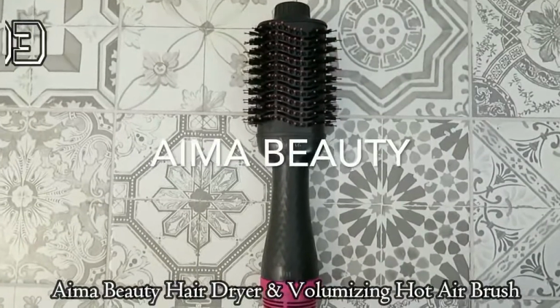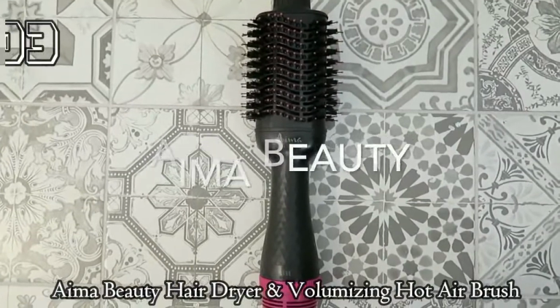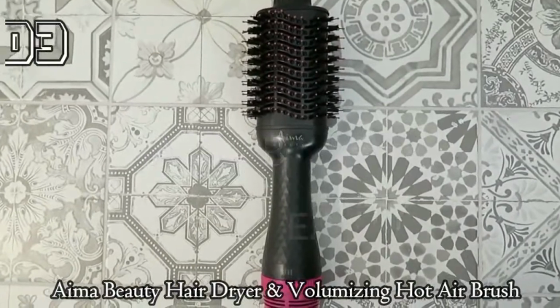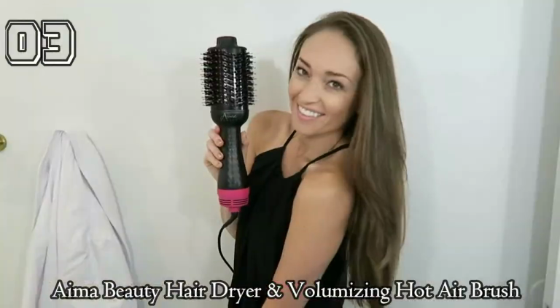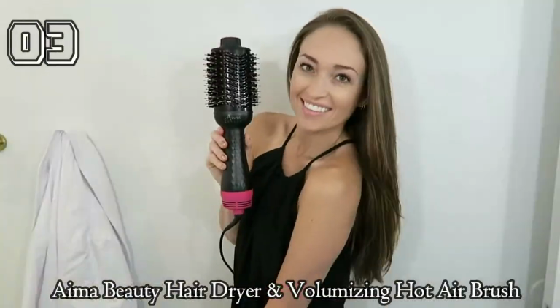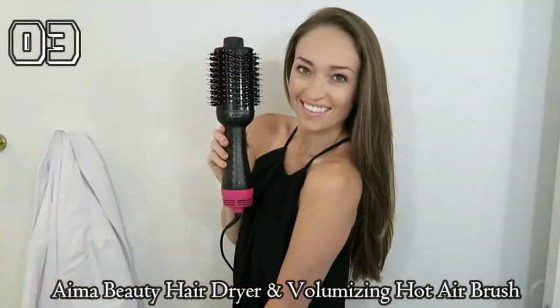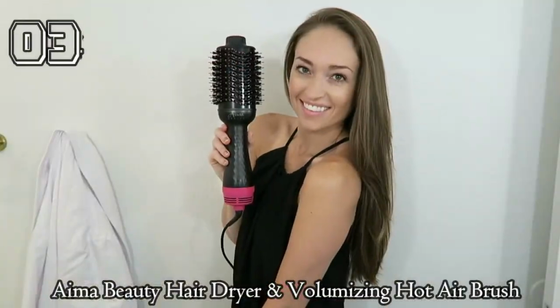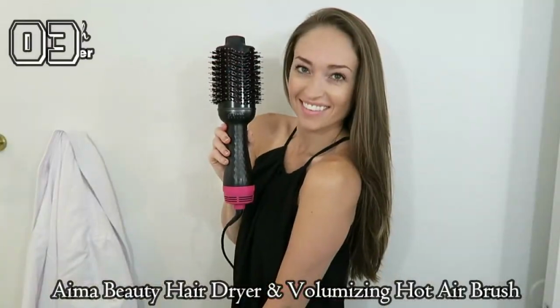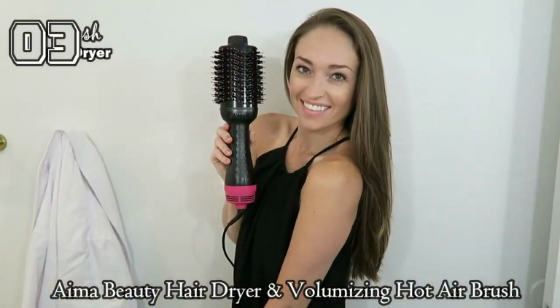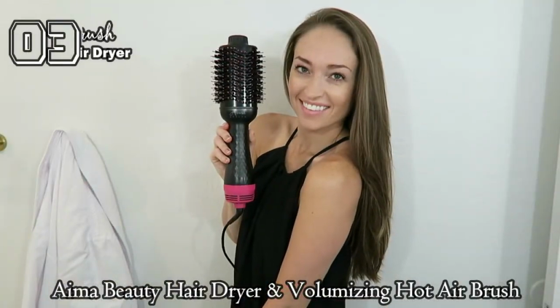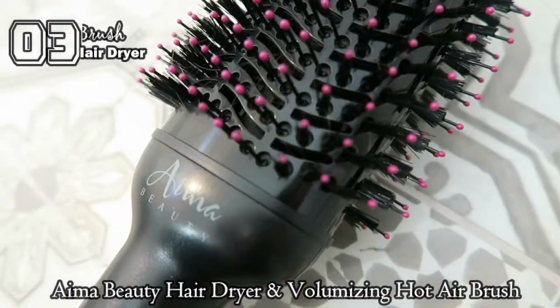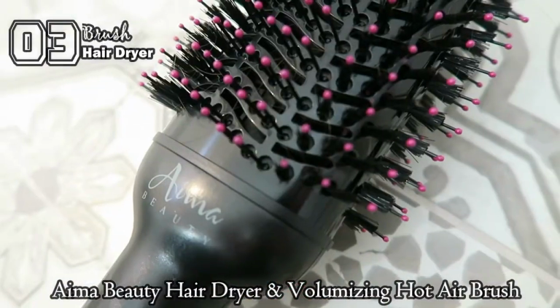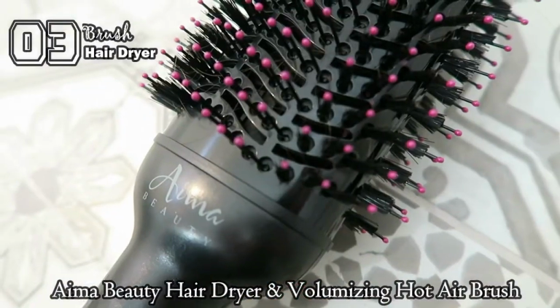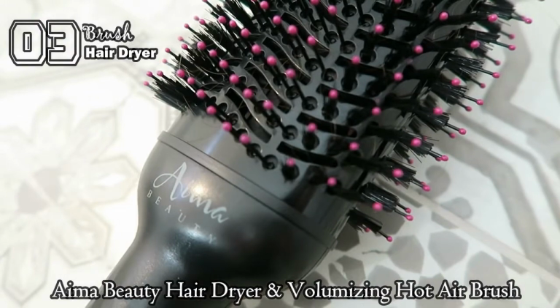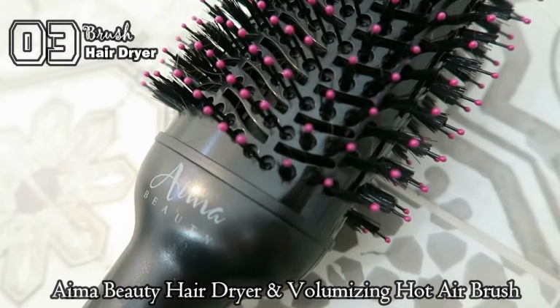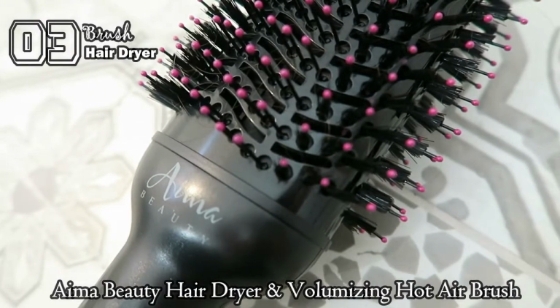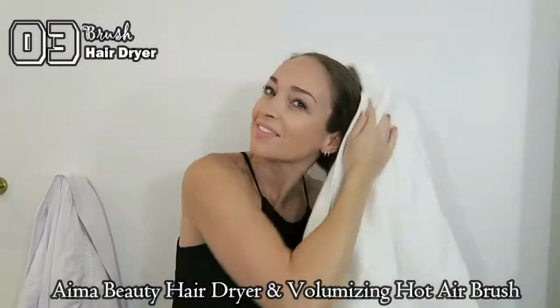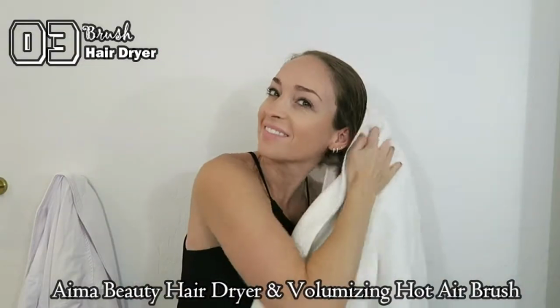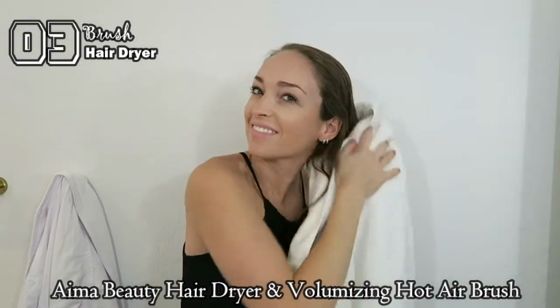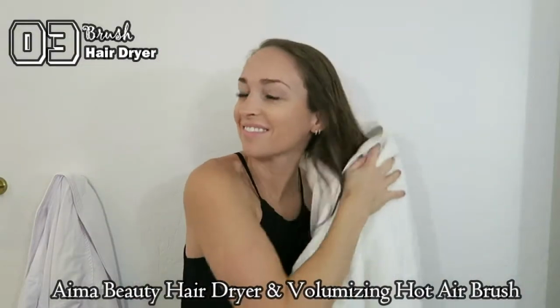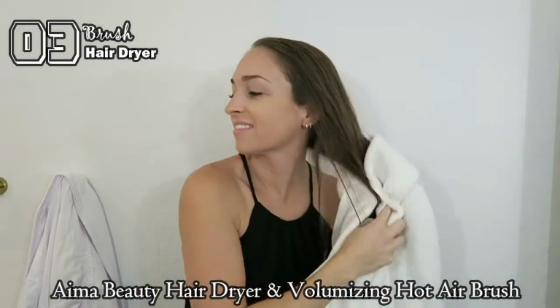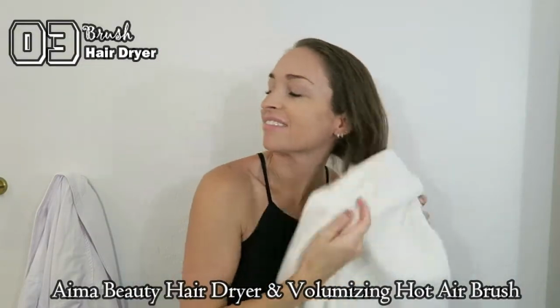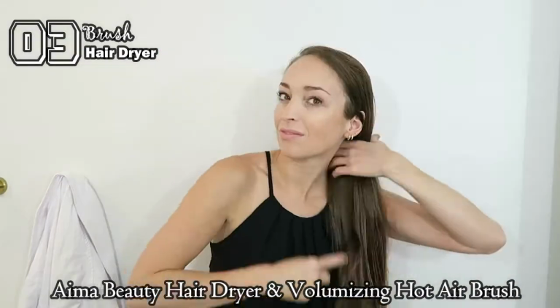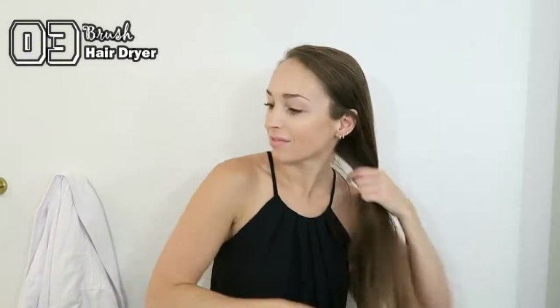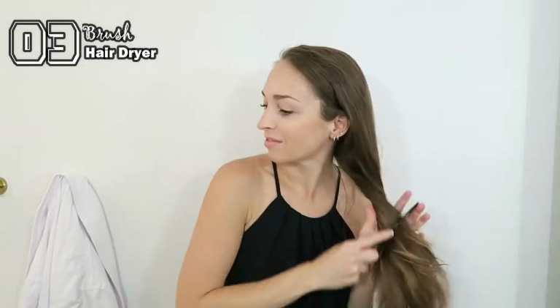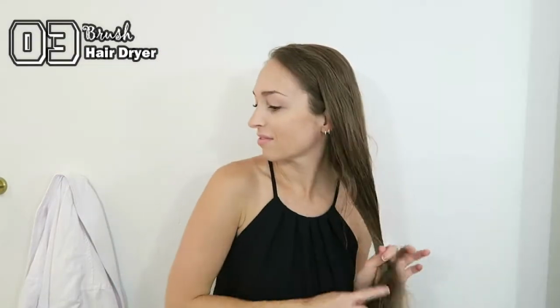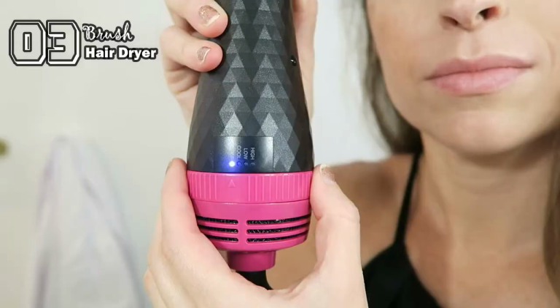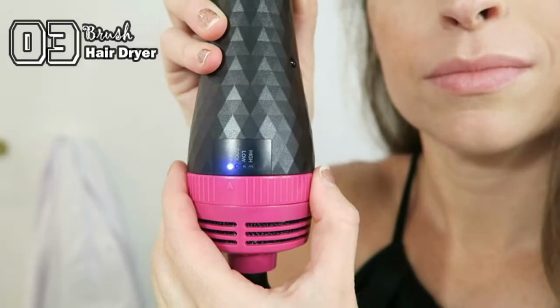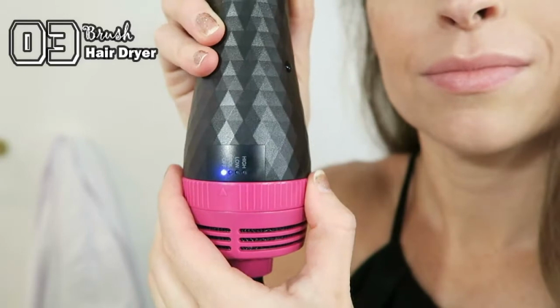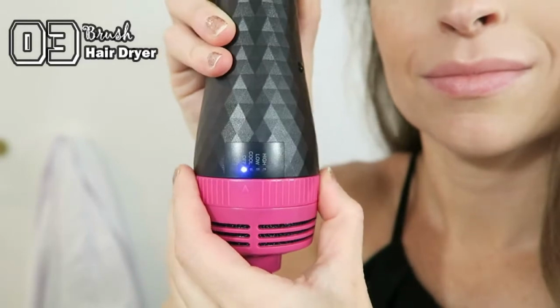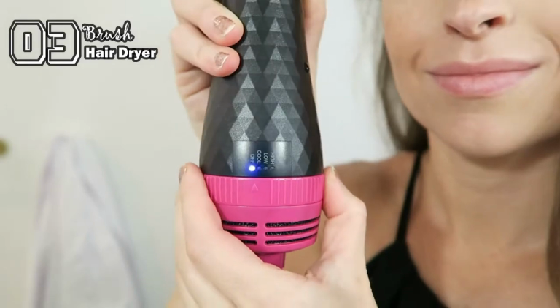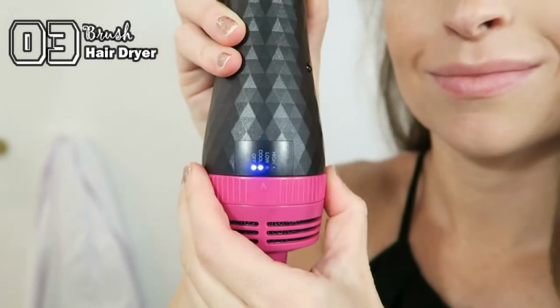Looking for a one-step, salon-worthy blowout? Aima Beauty have got you covered. First, towel-dry your hair and then comb through. Then, turn it on to your desired level.